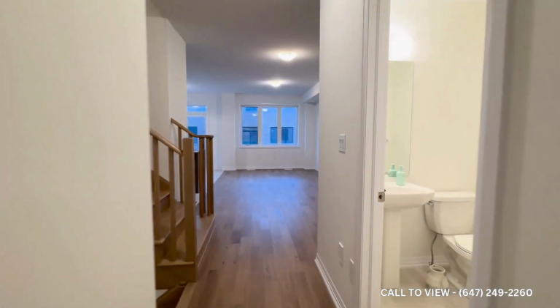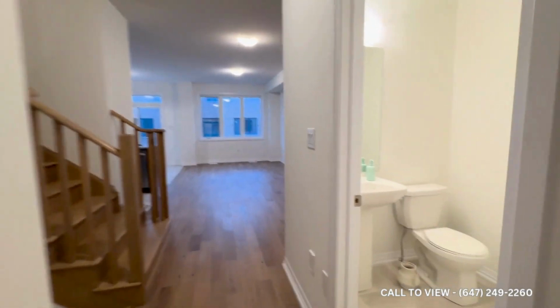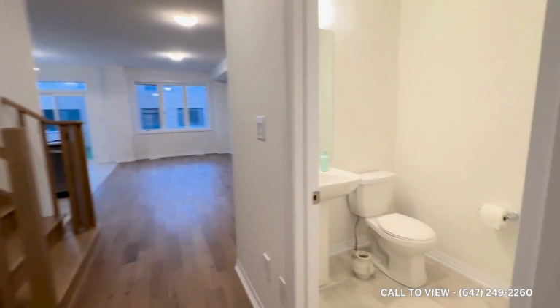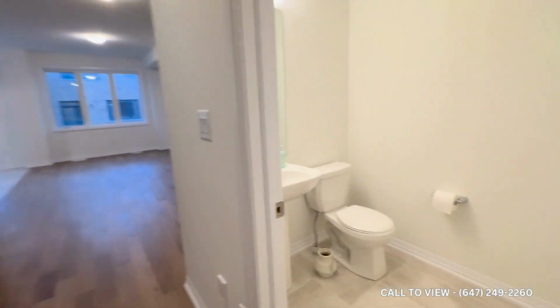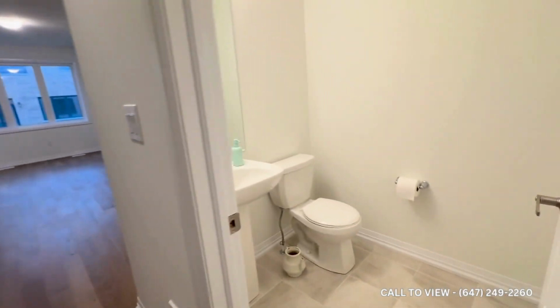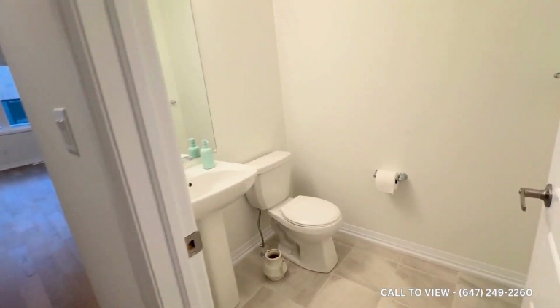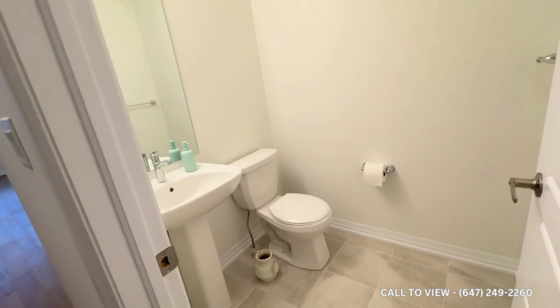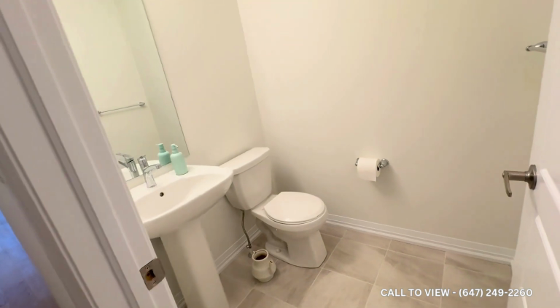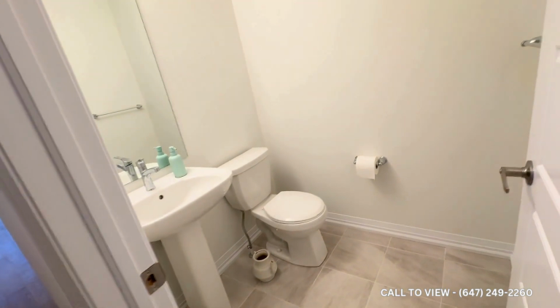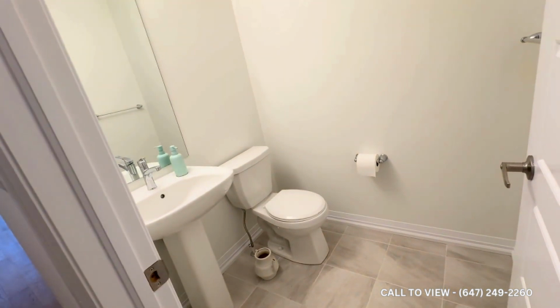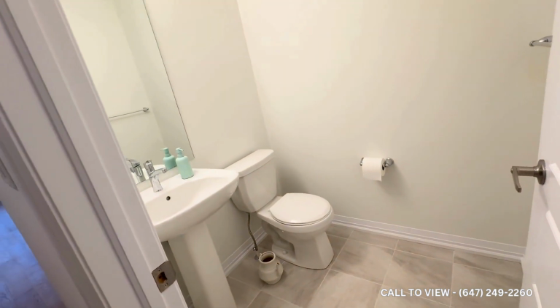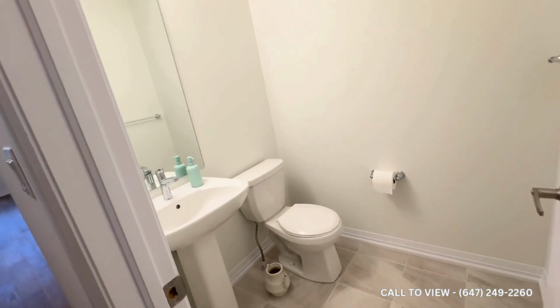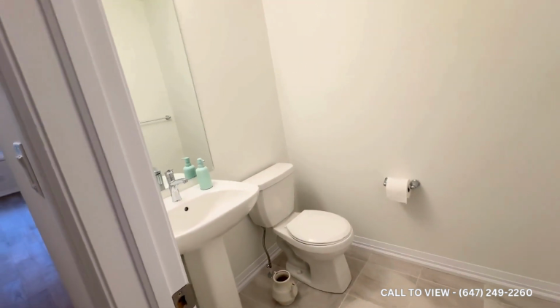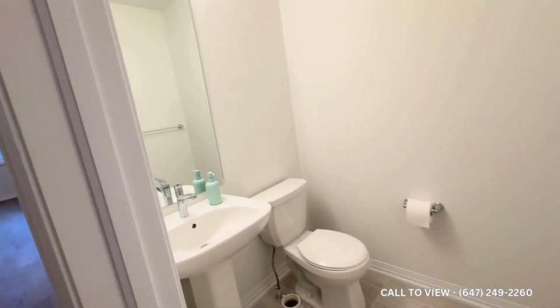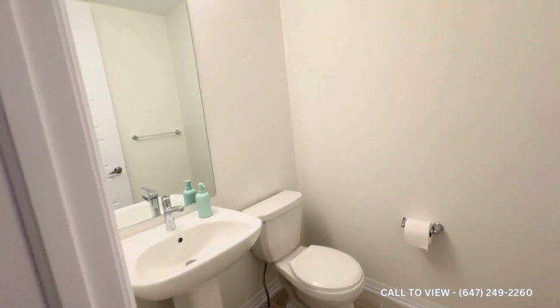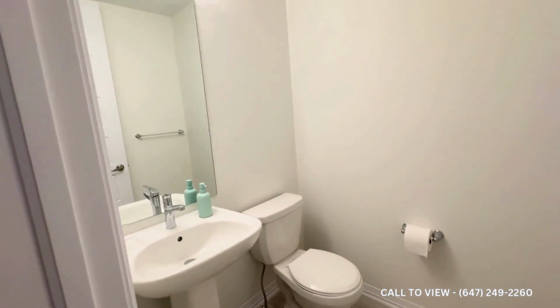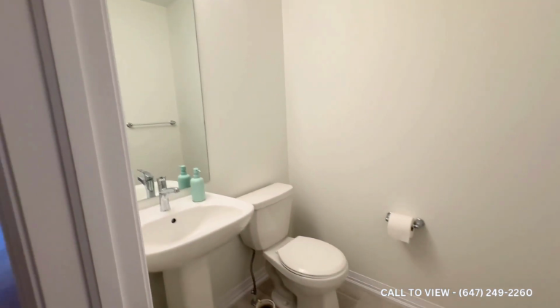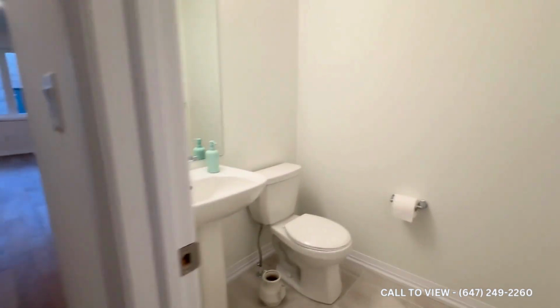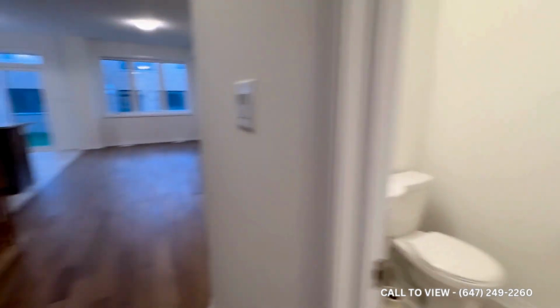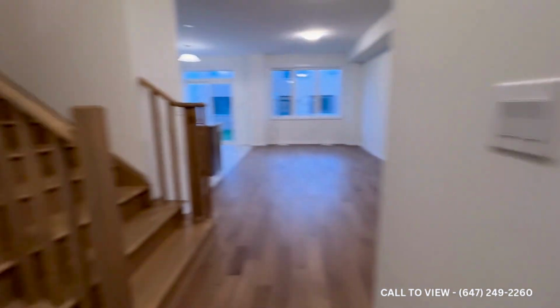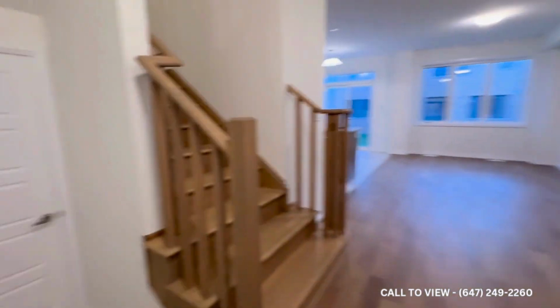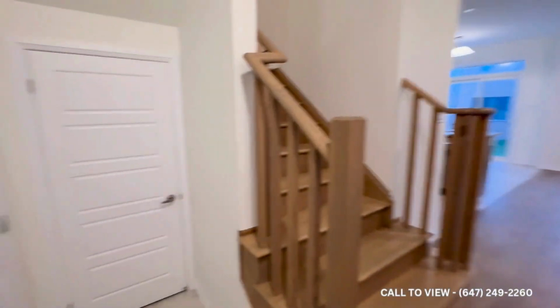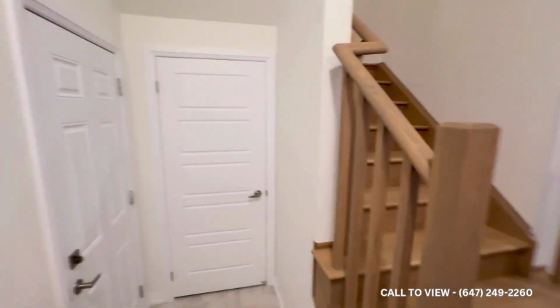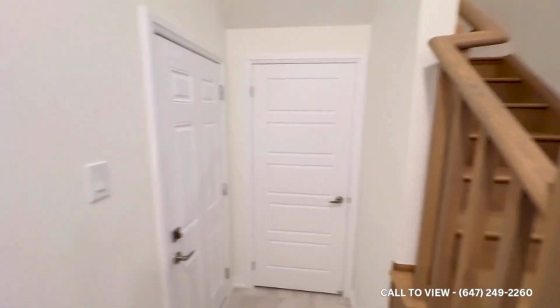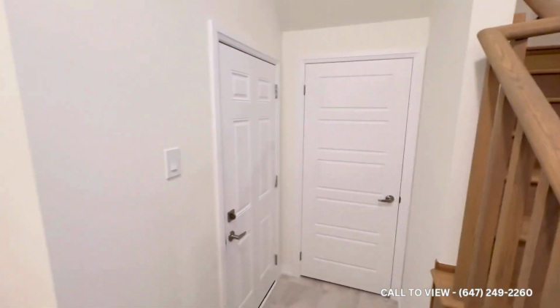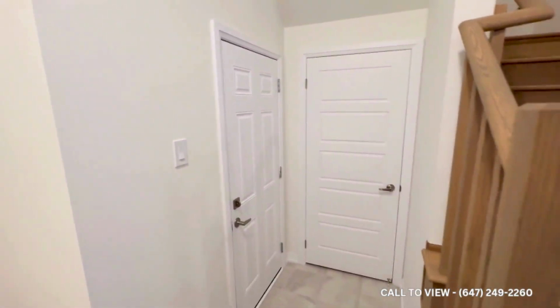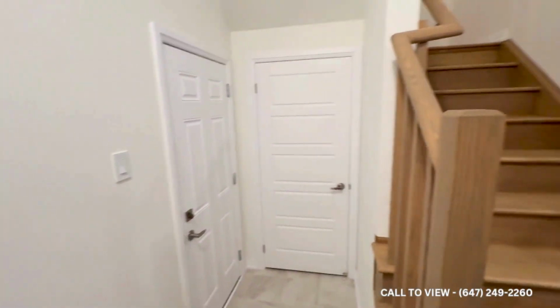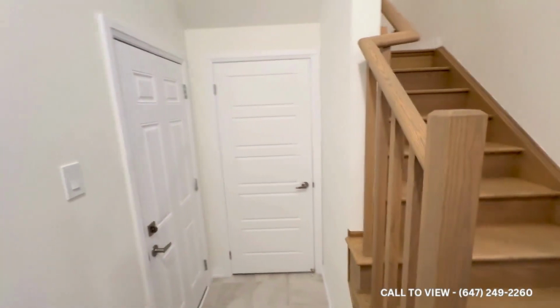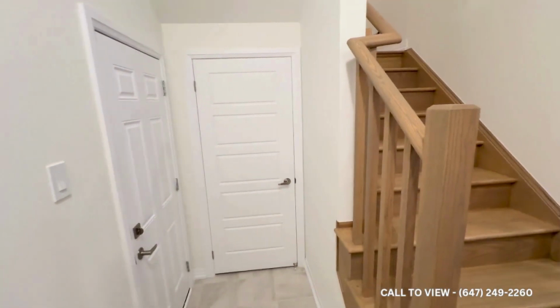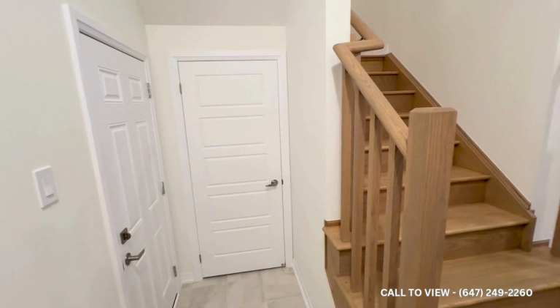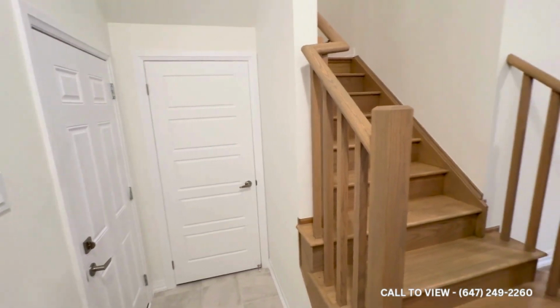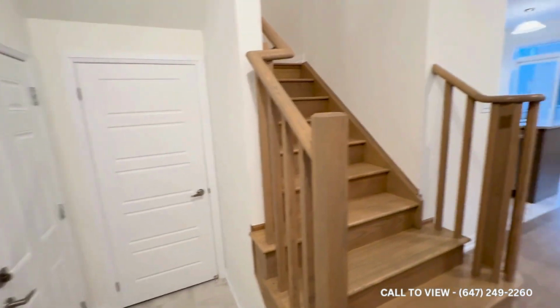Continuing on, just off the side, you have your powder room — great space with your toilet, your sink, and a good size mirror as well. Just to the left, you have your garage door entrance and your door to the unfinished basement.